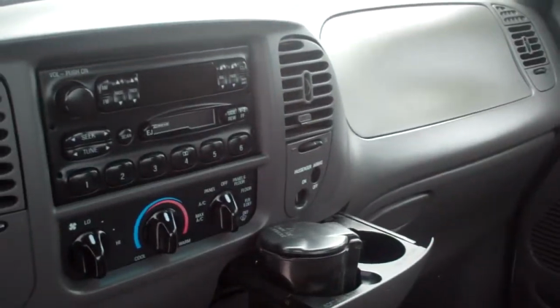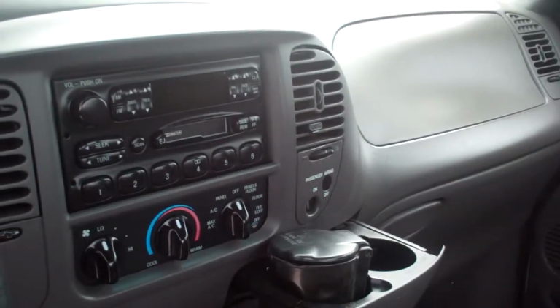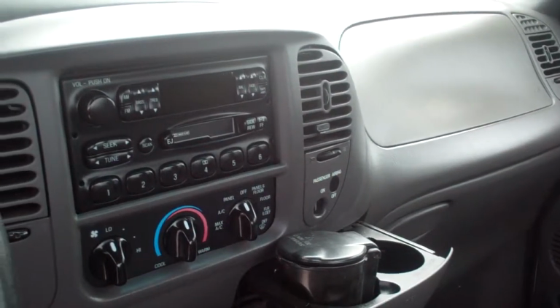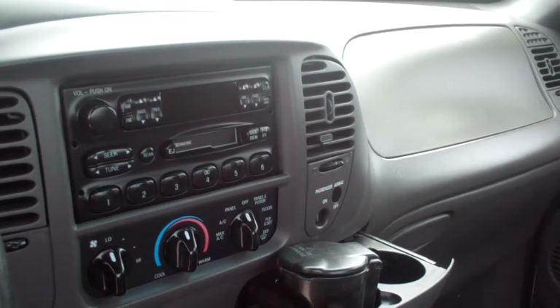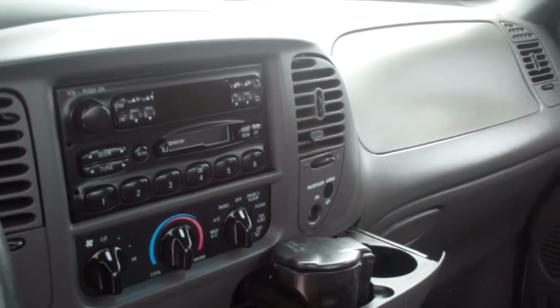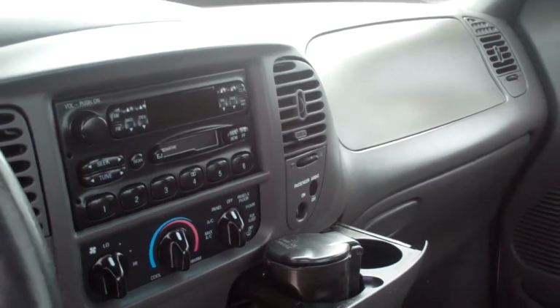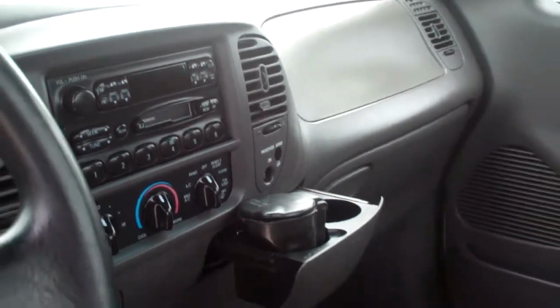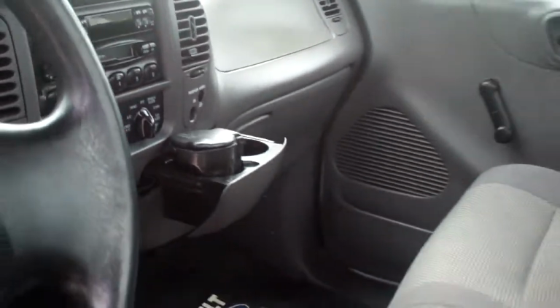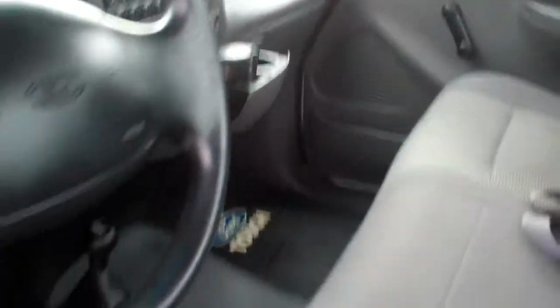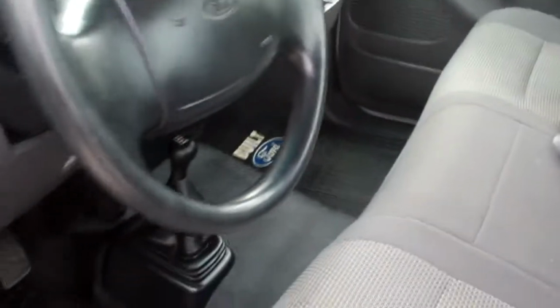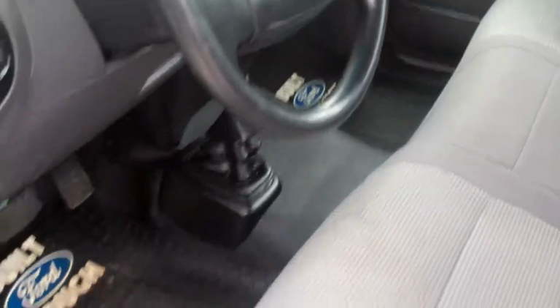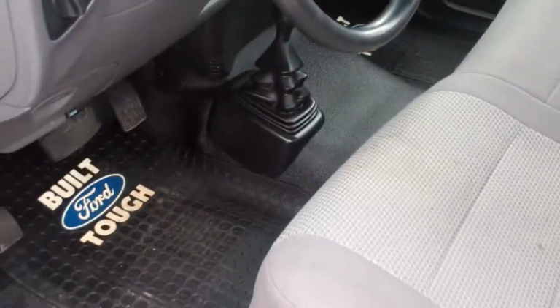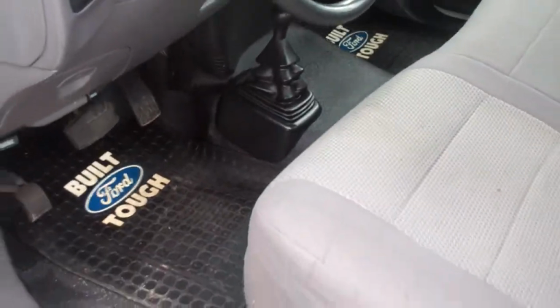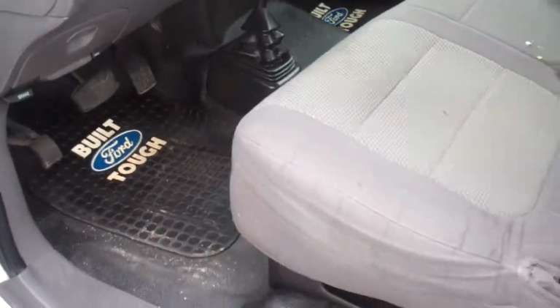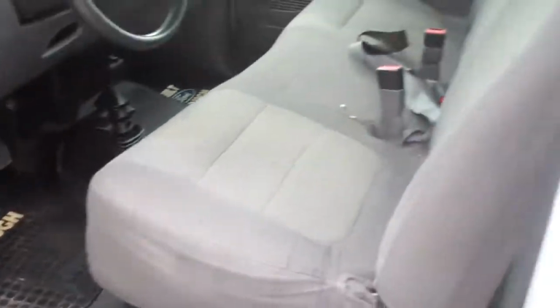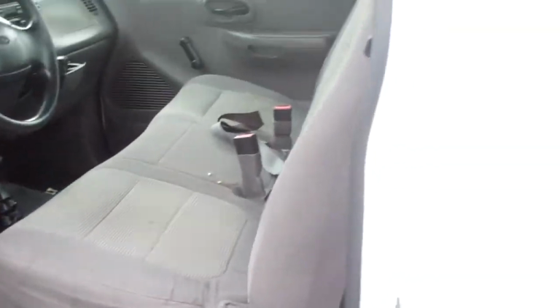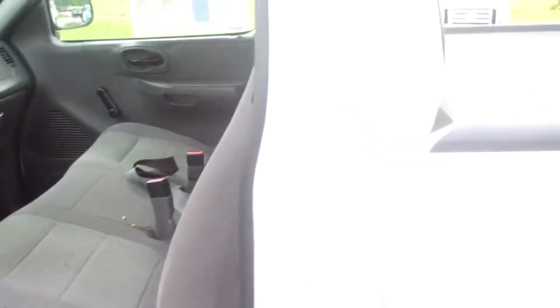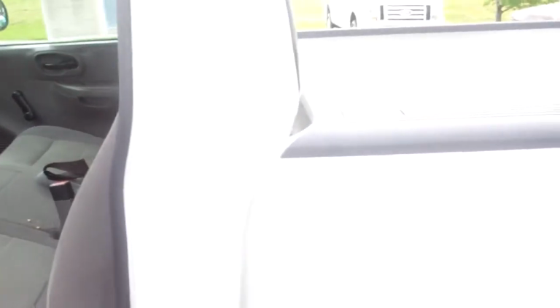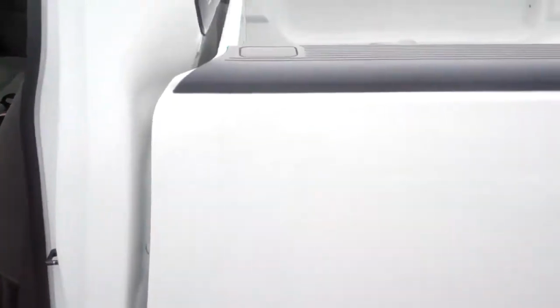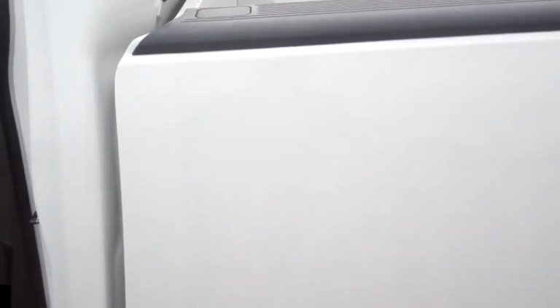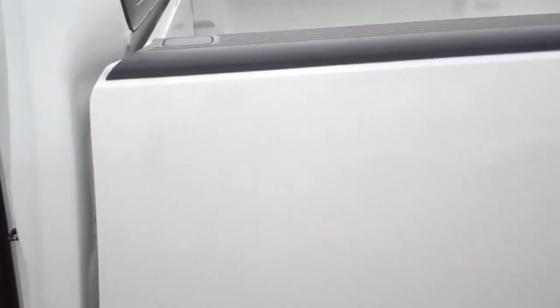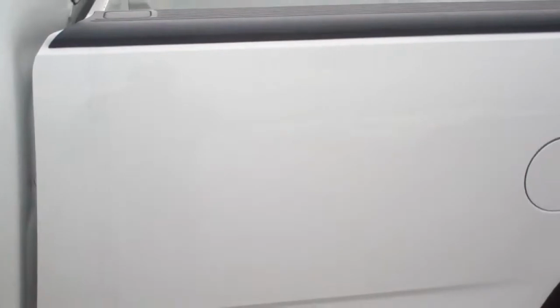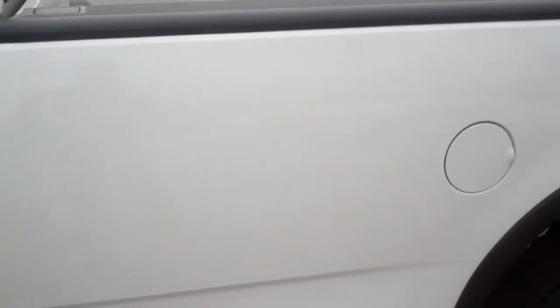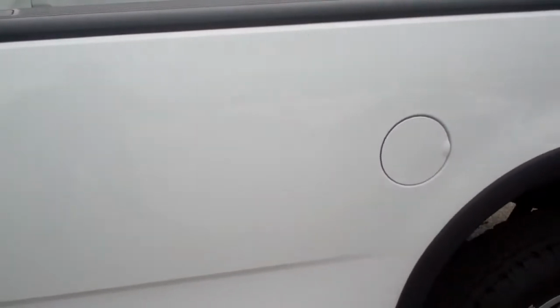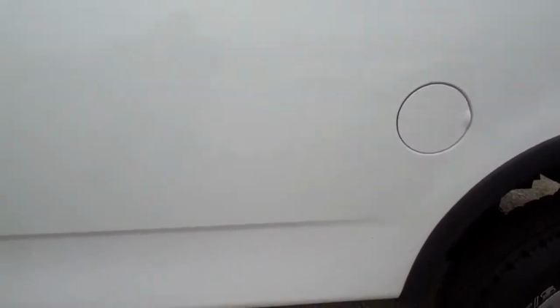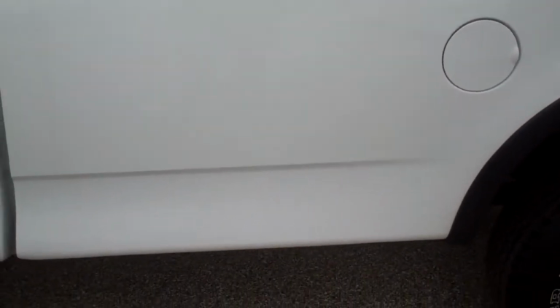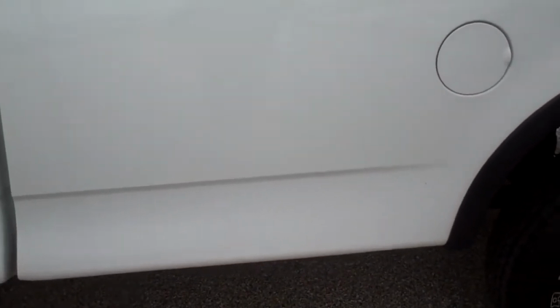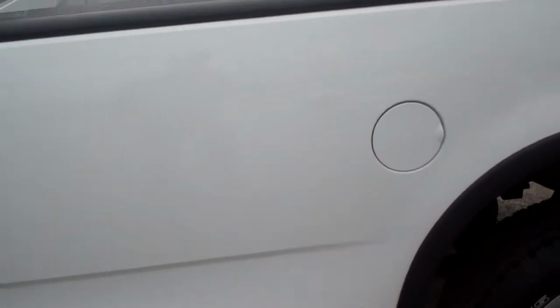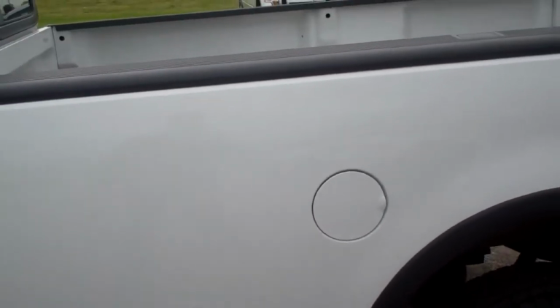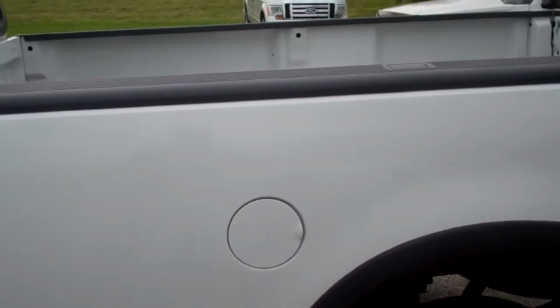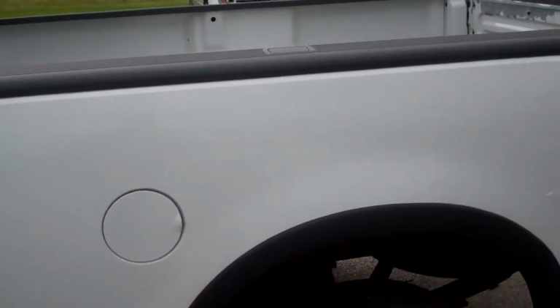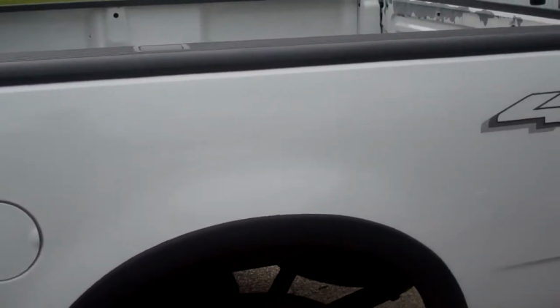It does come with a tape deck and air conditioning. The exterior and interior of the body are in good condition. It is a long bed.